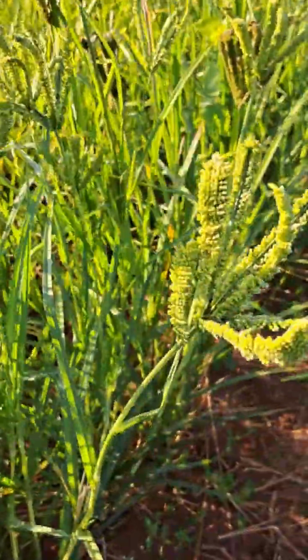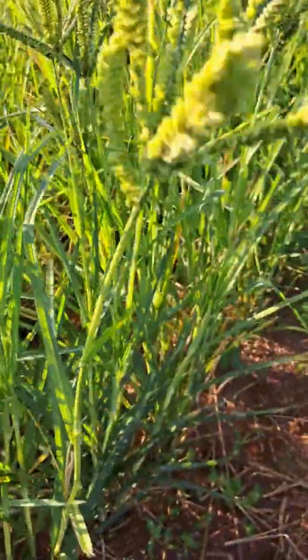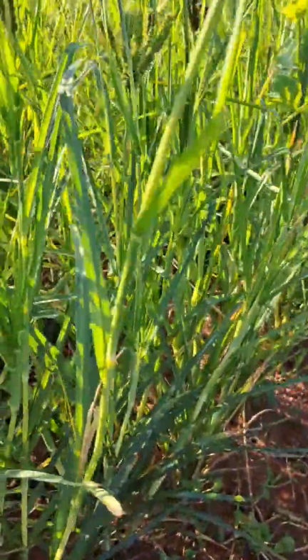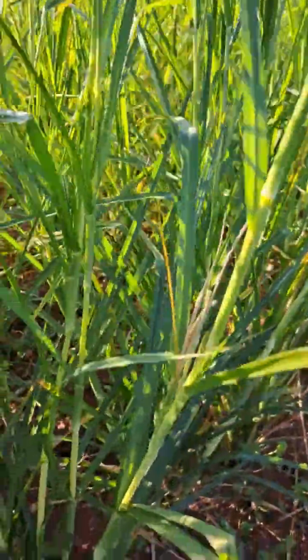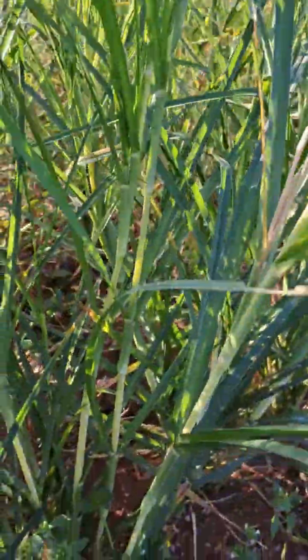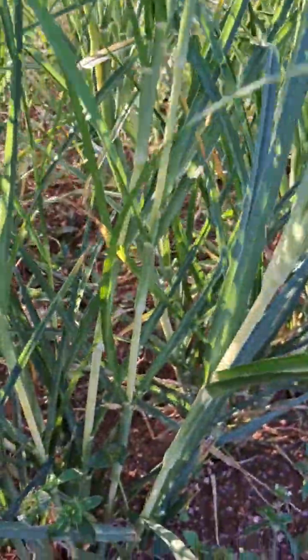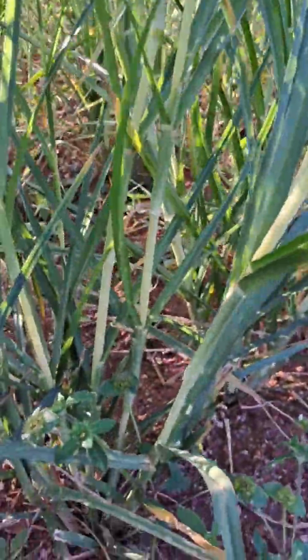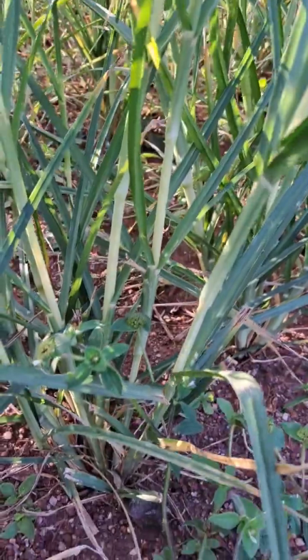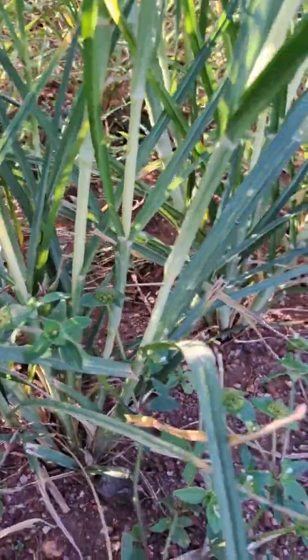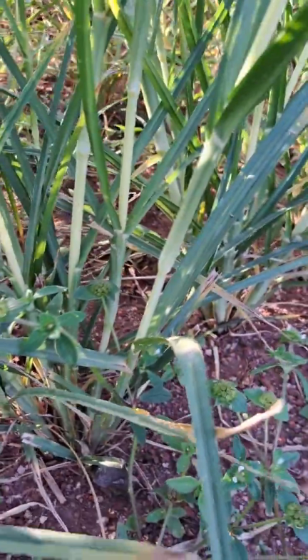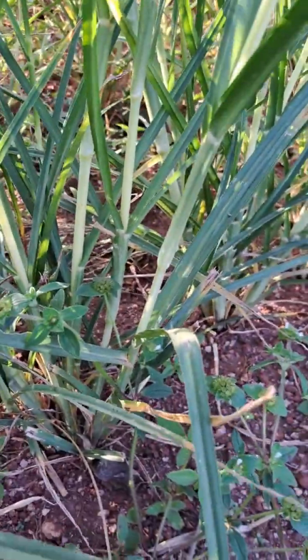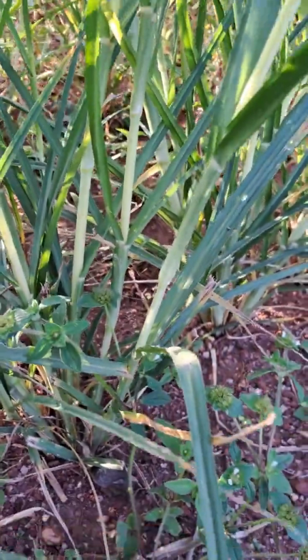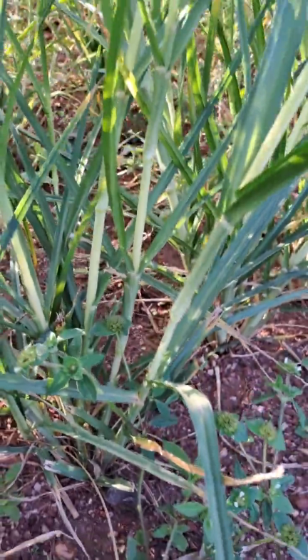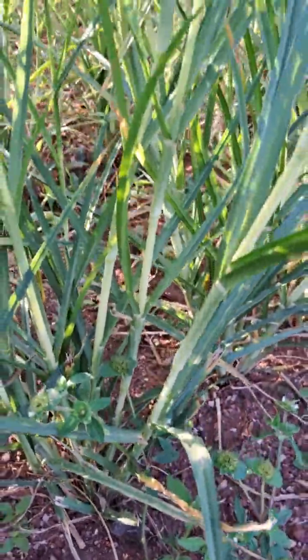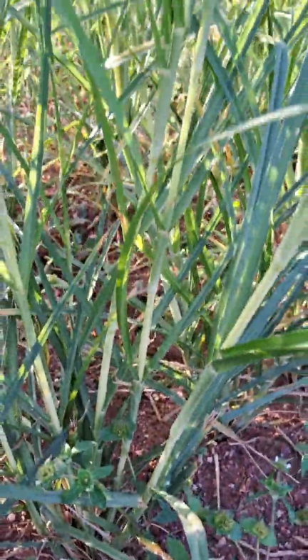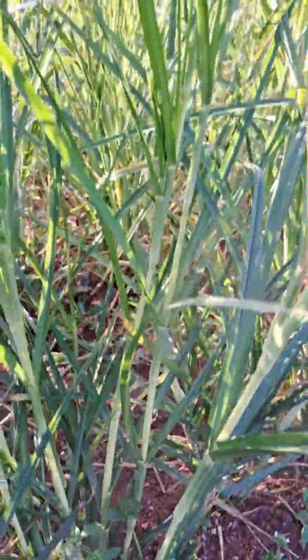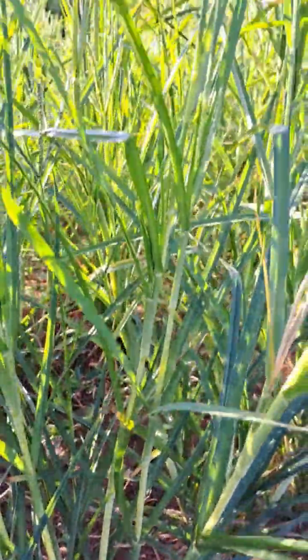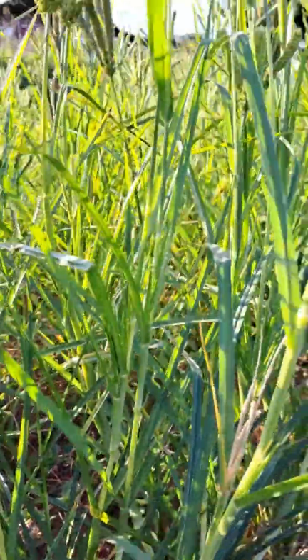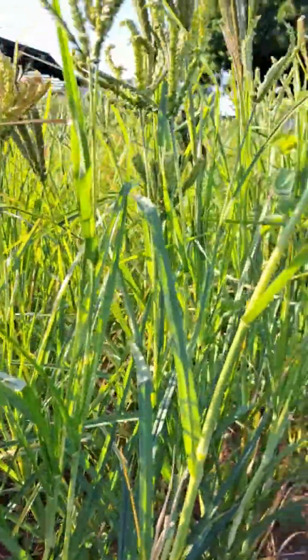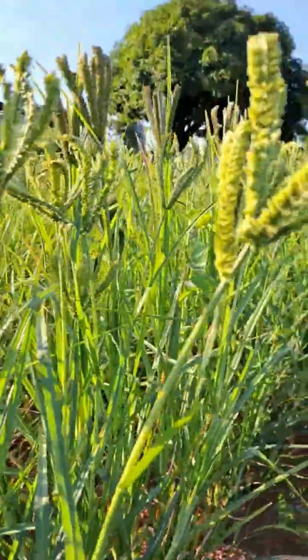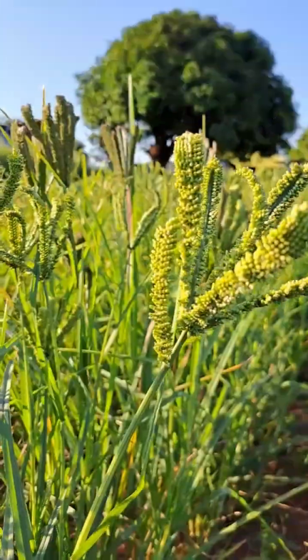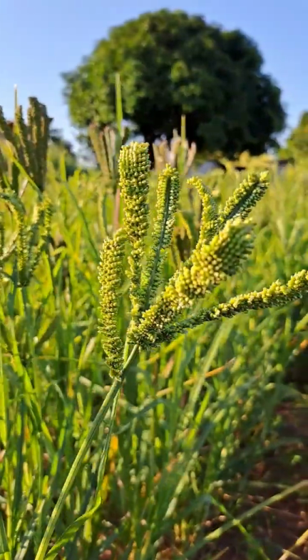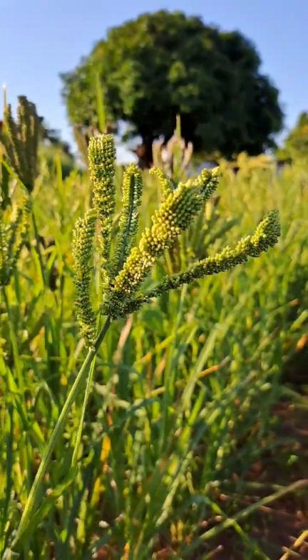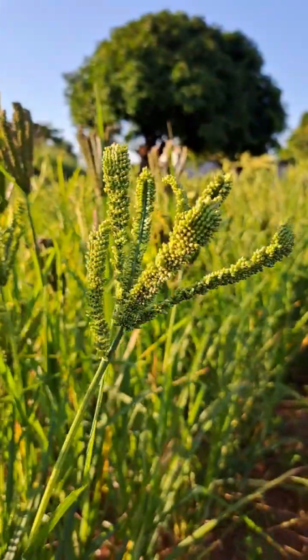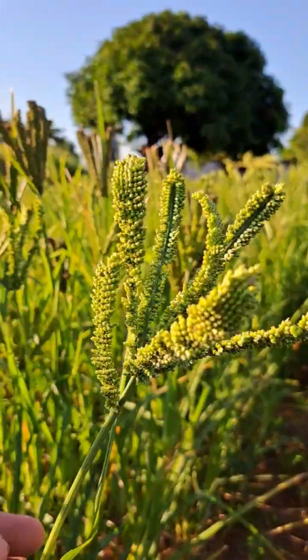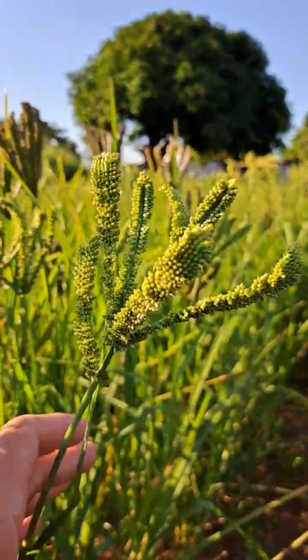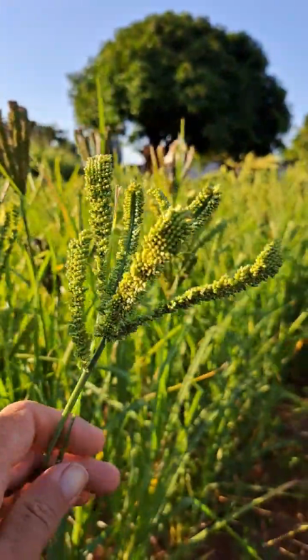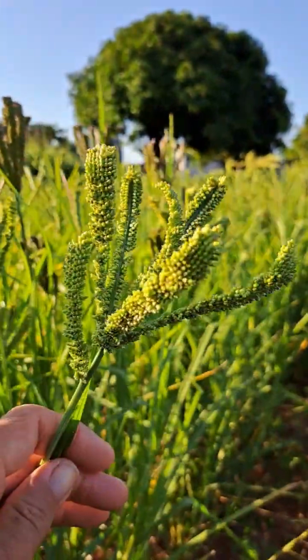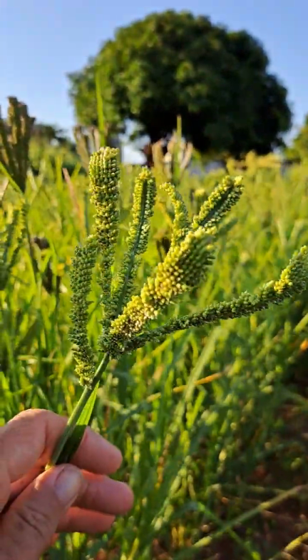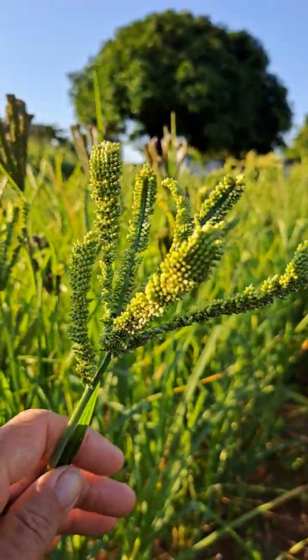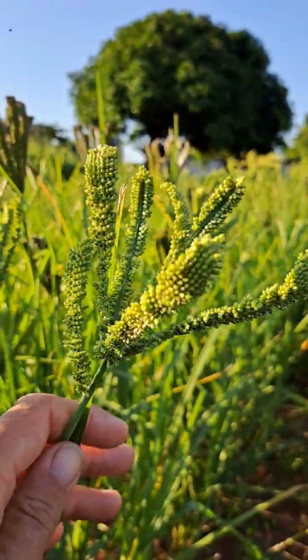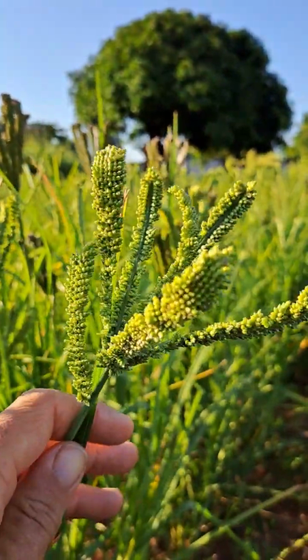They're tillering really nicely where there's some nutrients in the soil. We've had up to 15 seed heads off of a single plant, which is really great — especially considering this has been a really, really poor year.